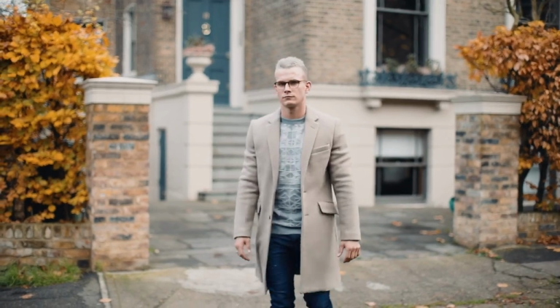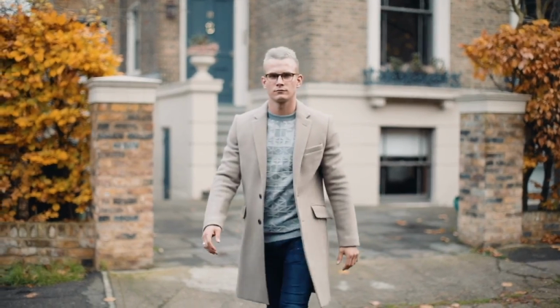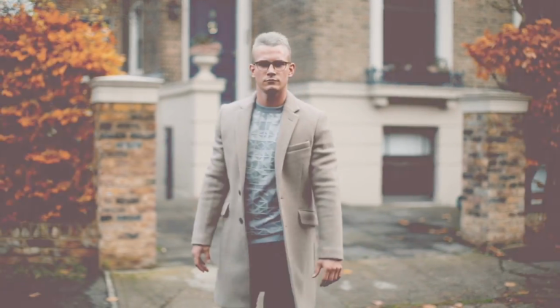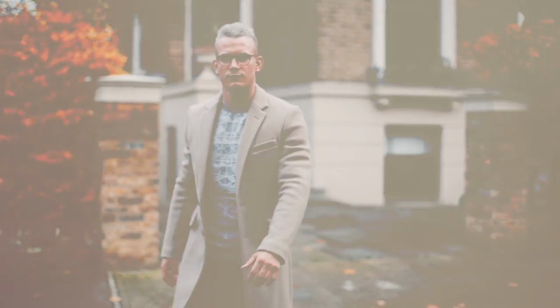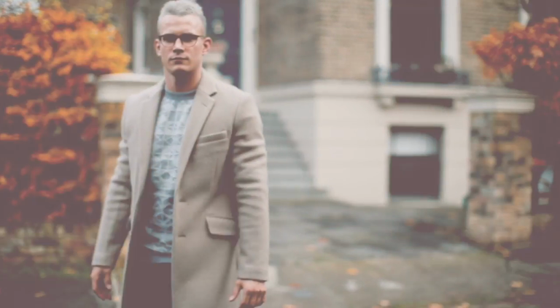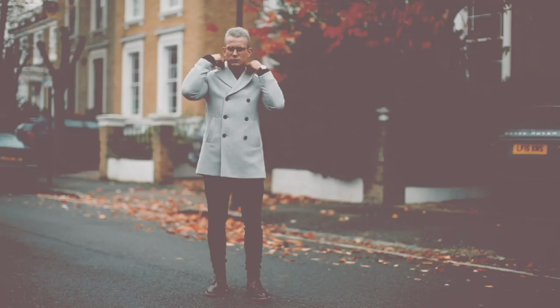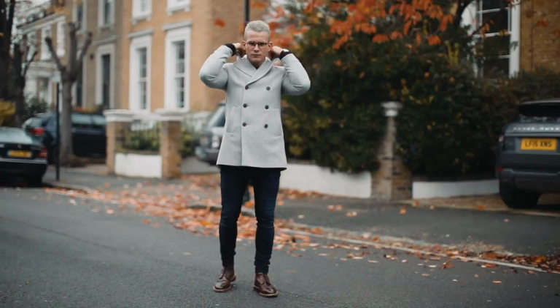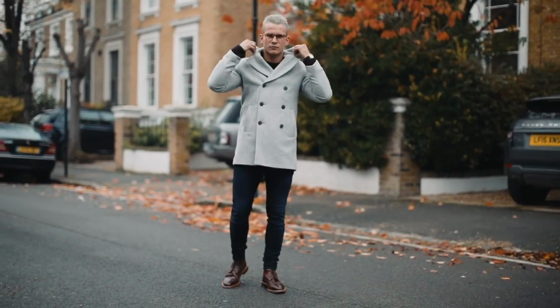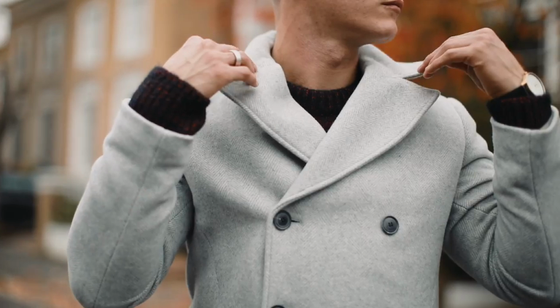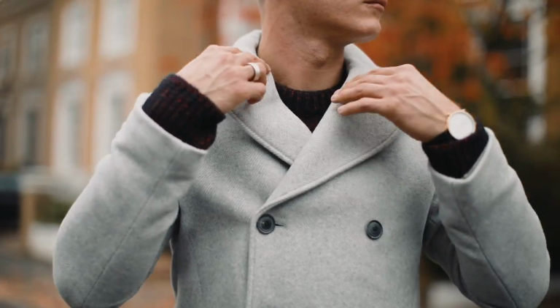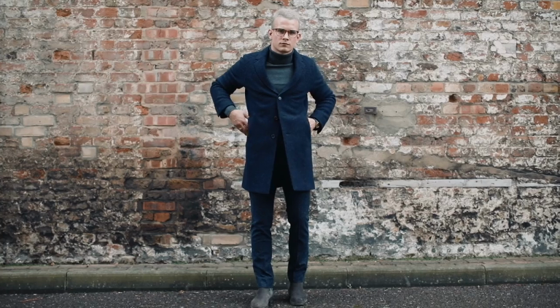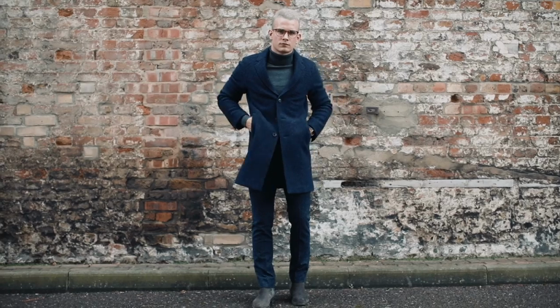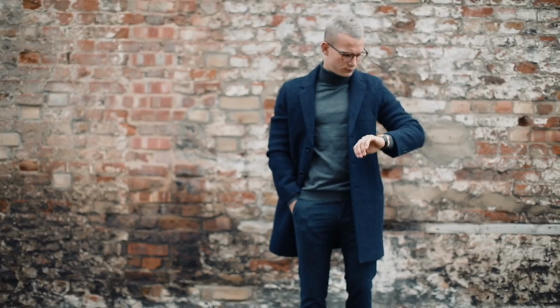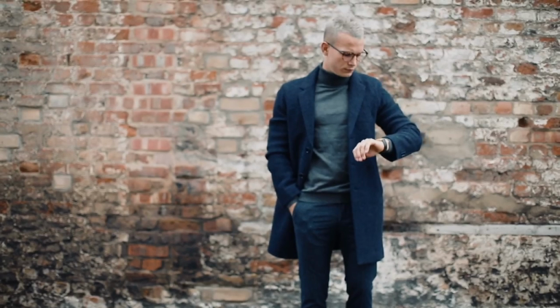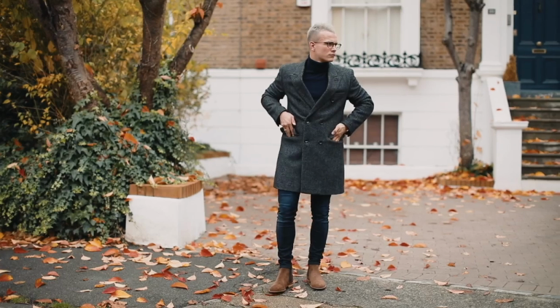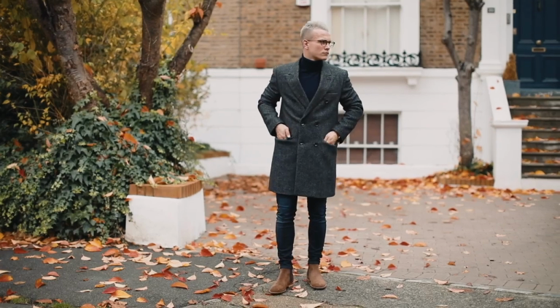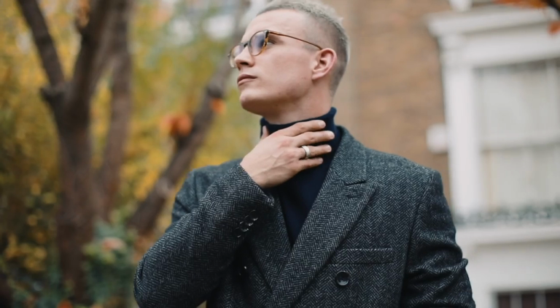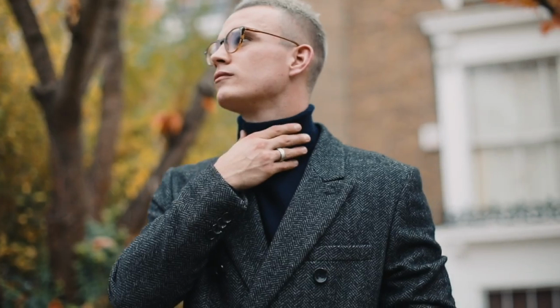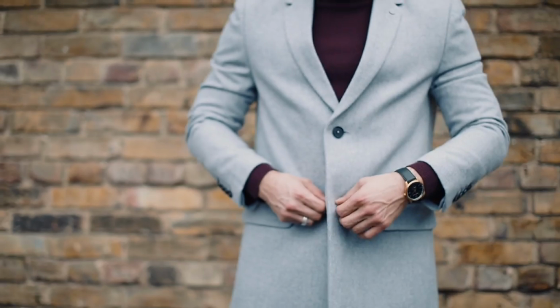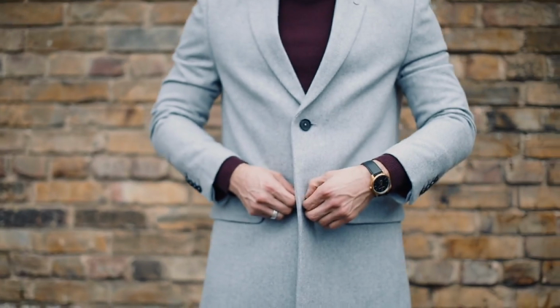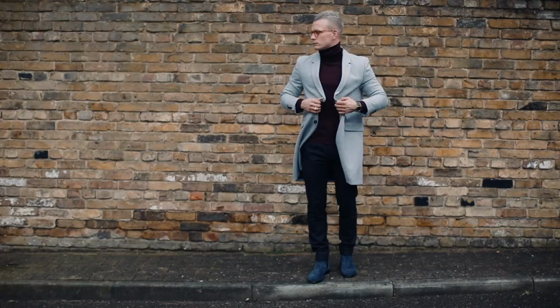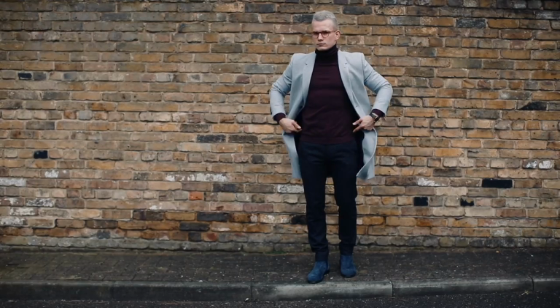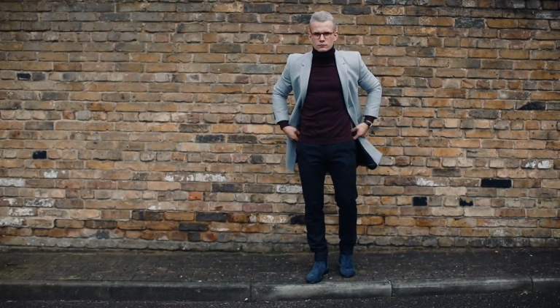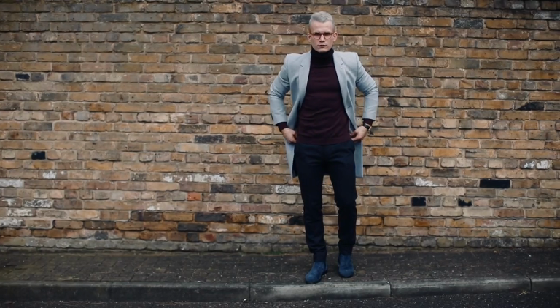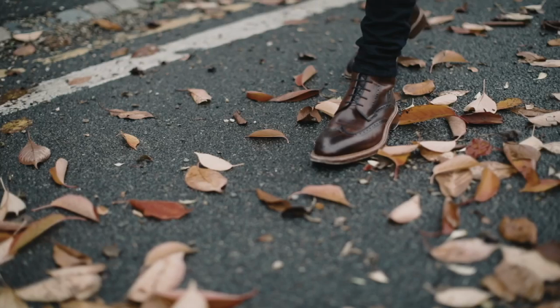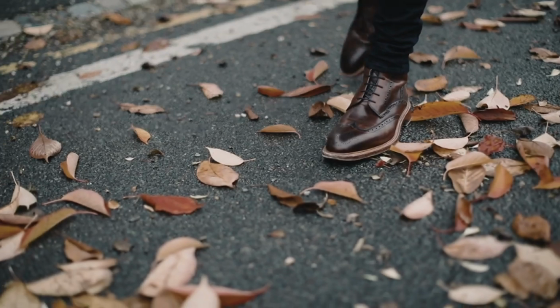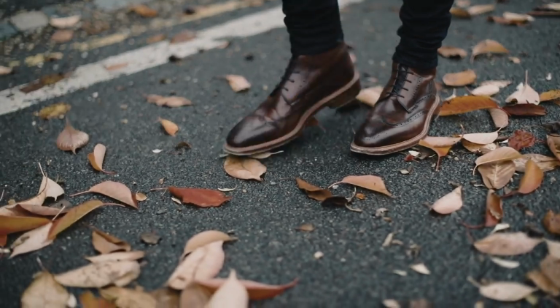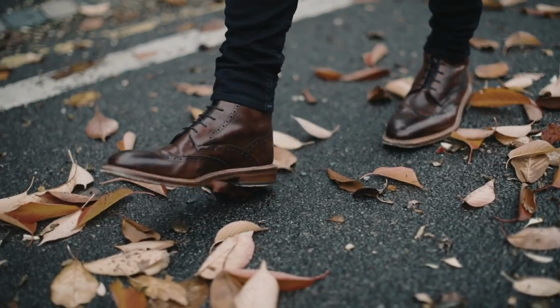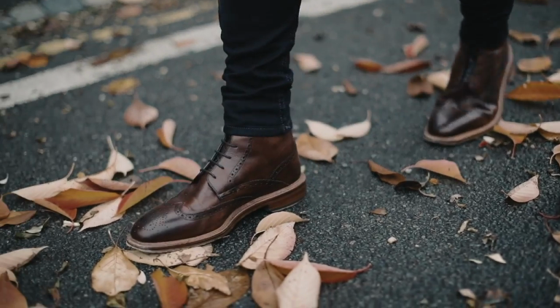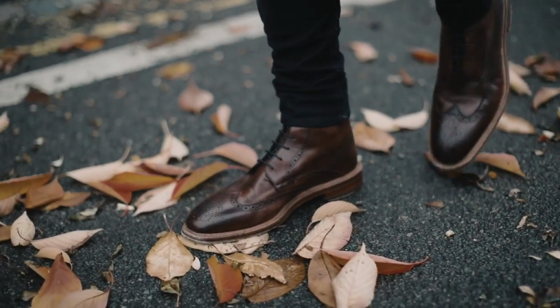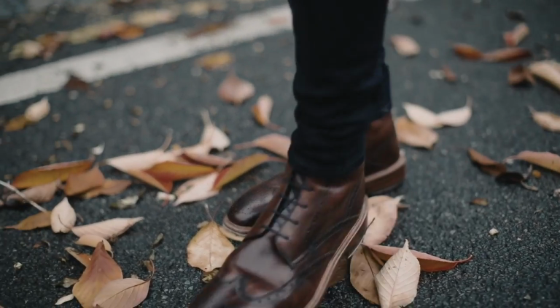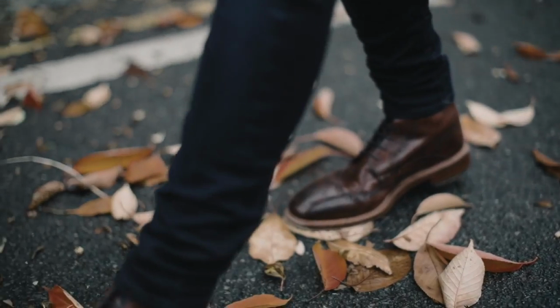Hope you guys have found this useful — keep an eye on my Instagram at Charlie Irons for more ways to style these coats. Hit subscribe for more fashion videos coming very soon.